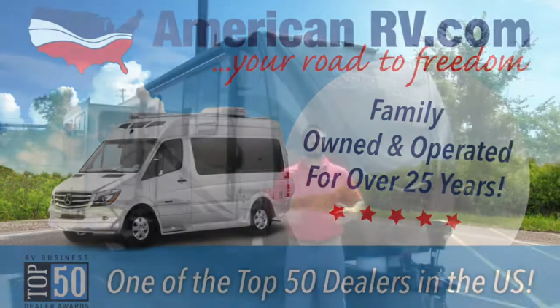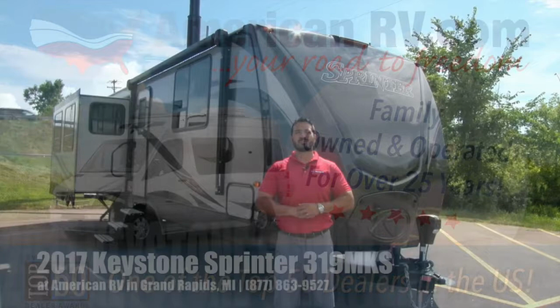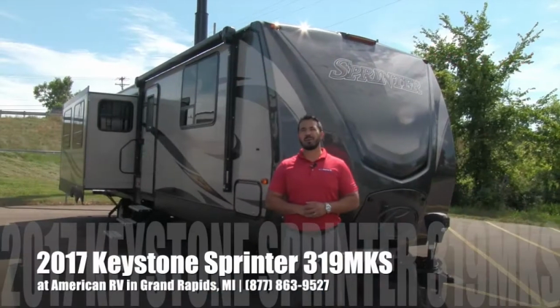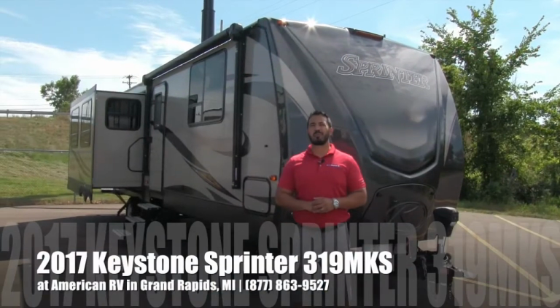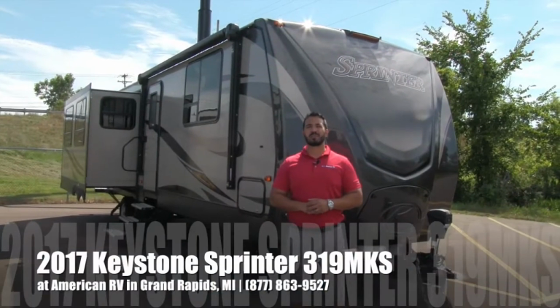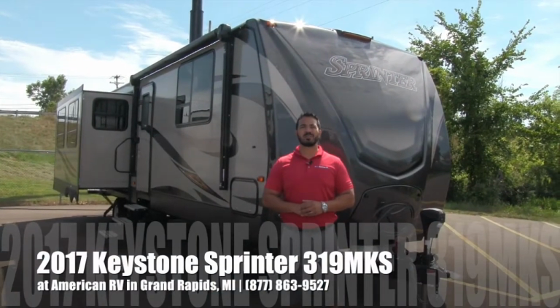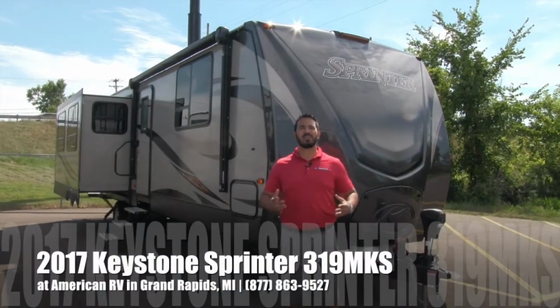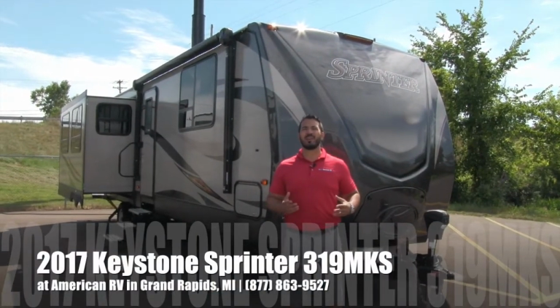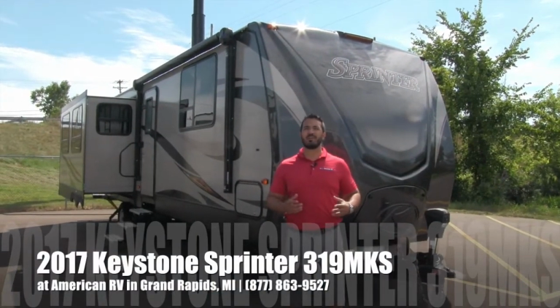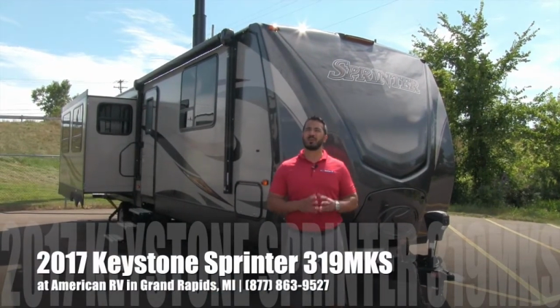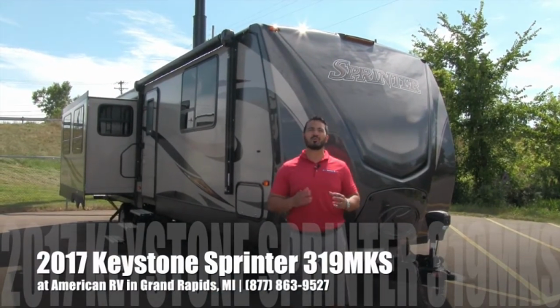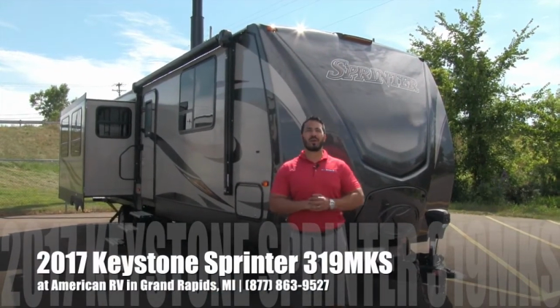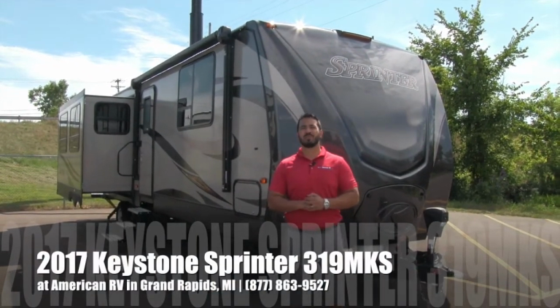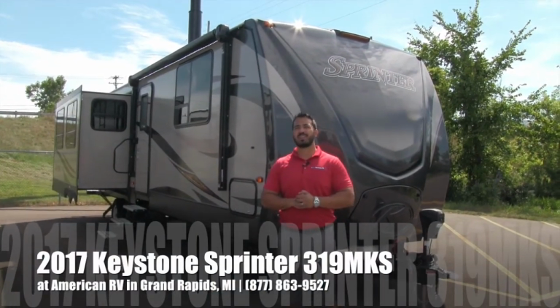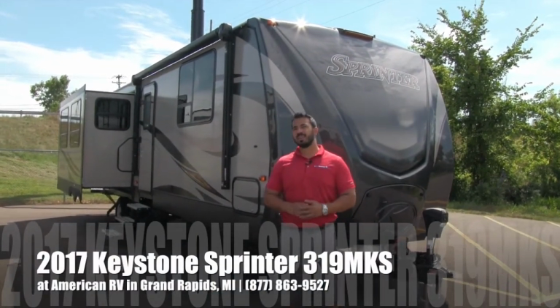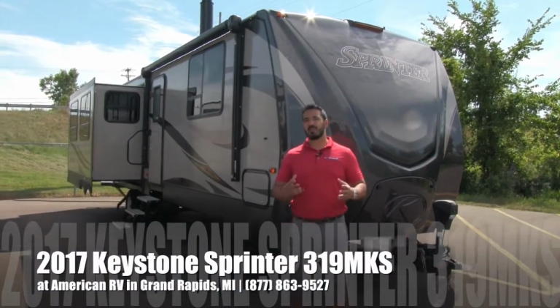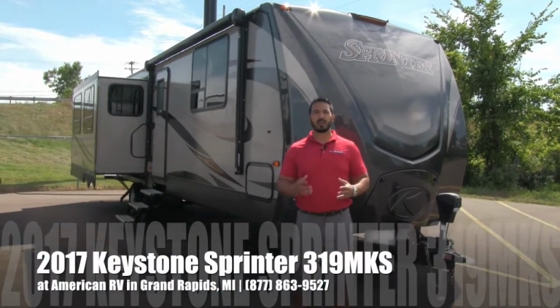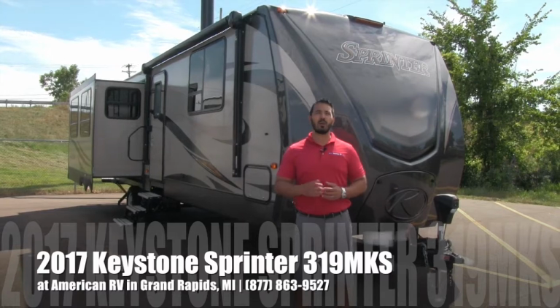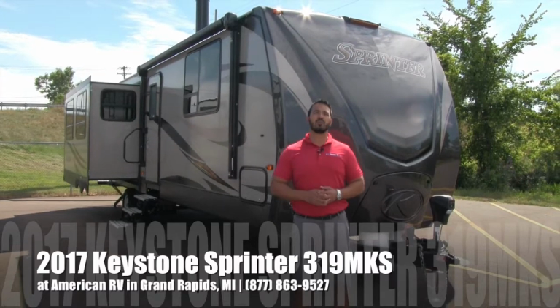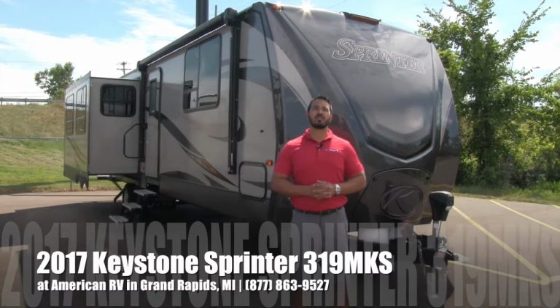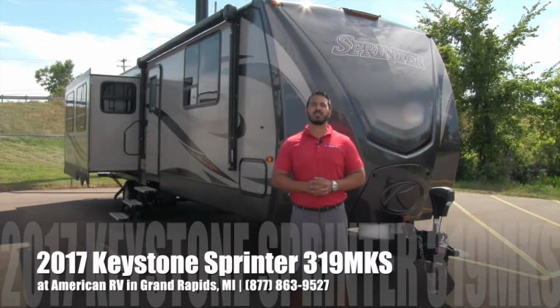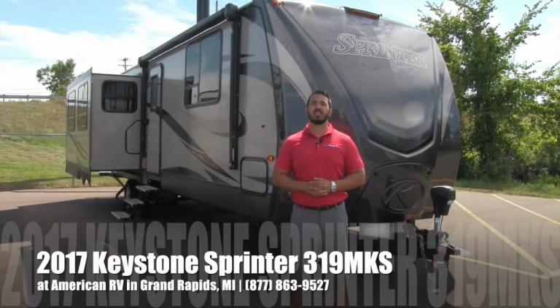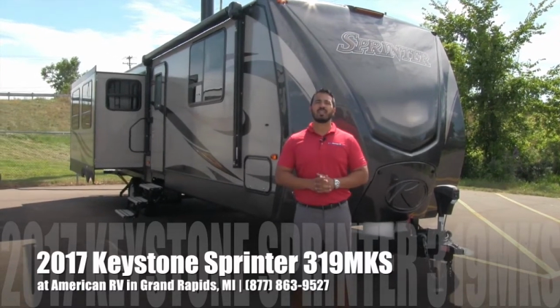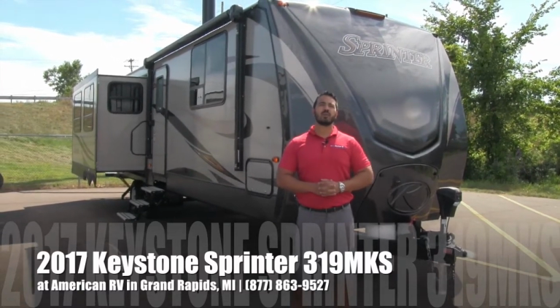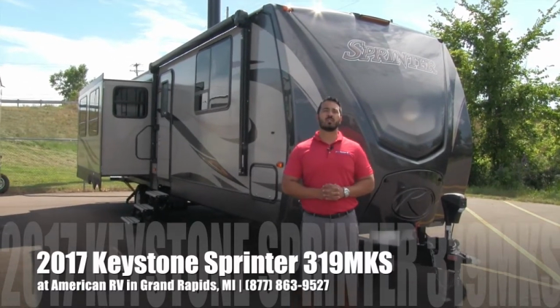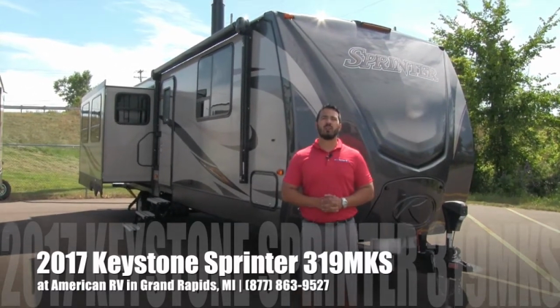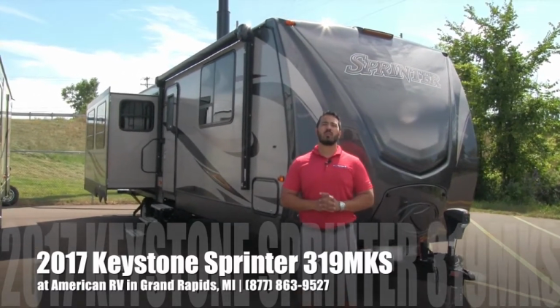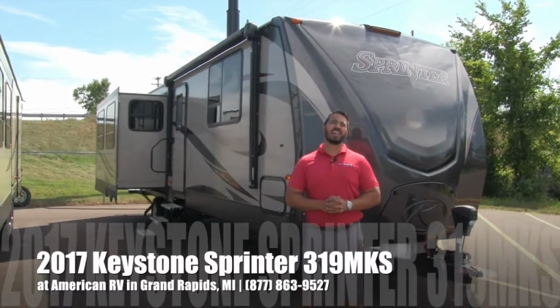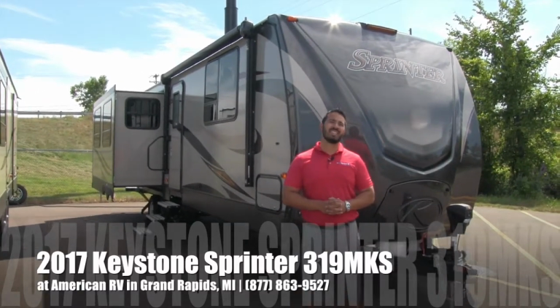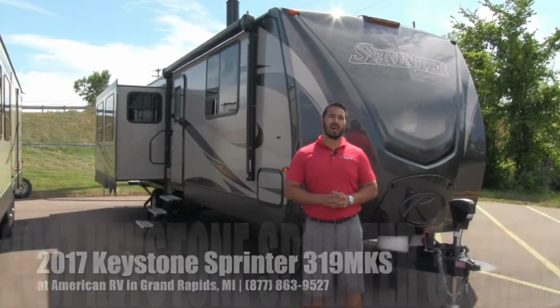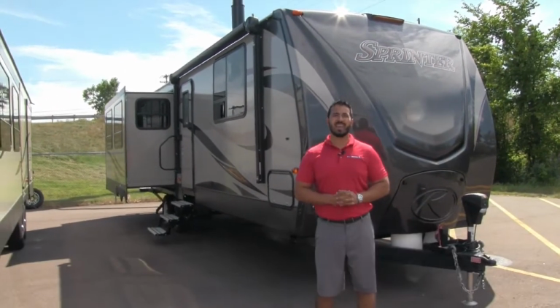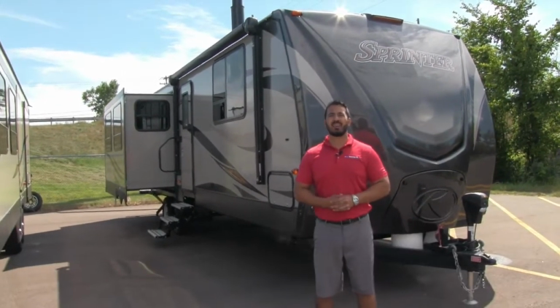Hi folks, I'm Ian Baker, the product specialist here at American RV in gorgeous Grand Rapids, Michigan. Today I'm here to tell you all about the 2017 Keystone Sprinter 319 MKS.